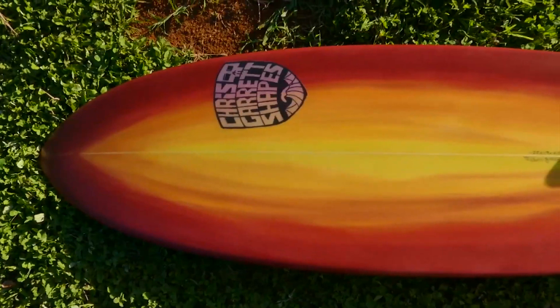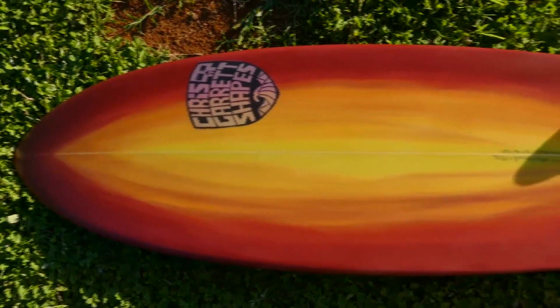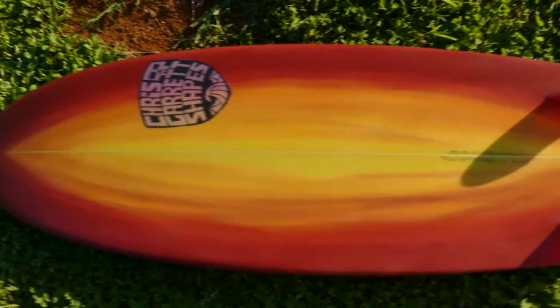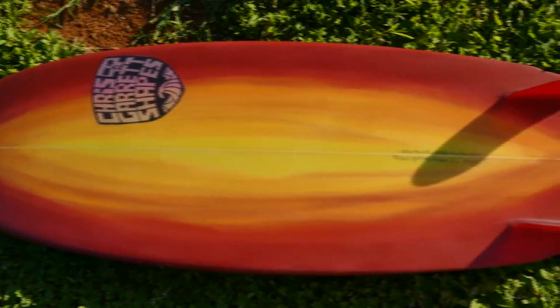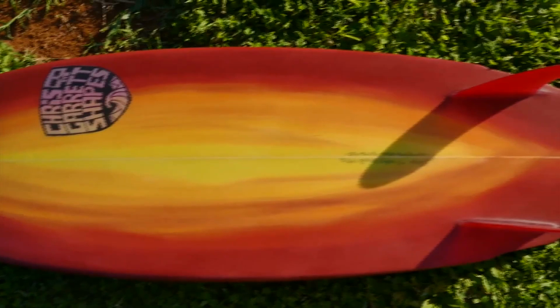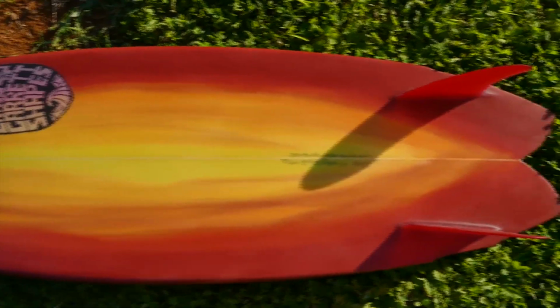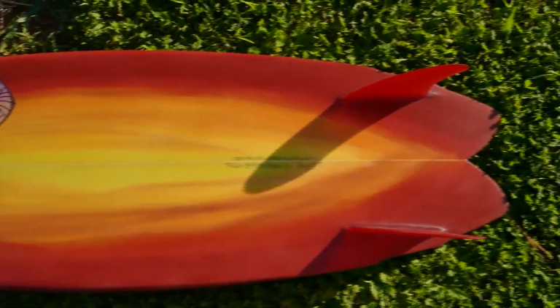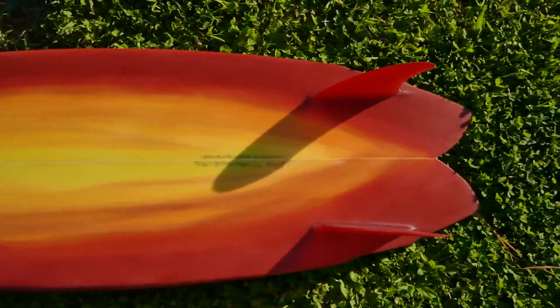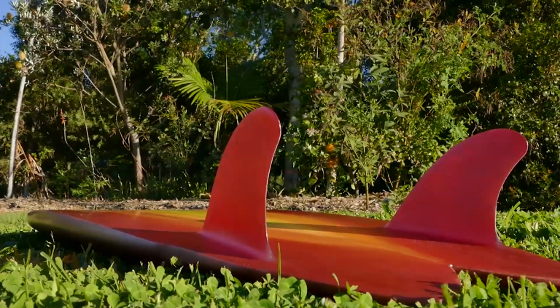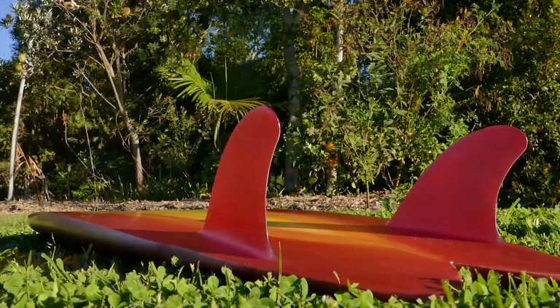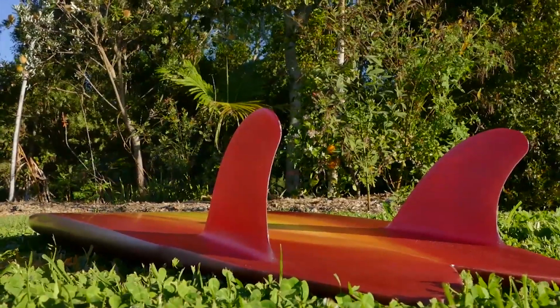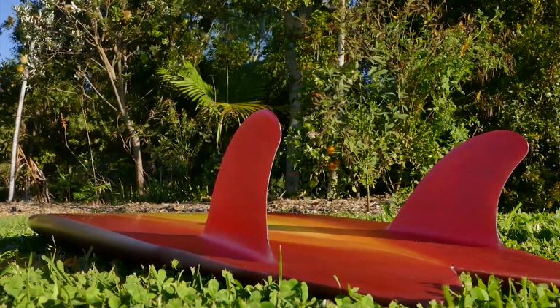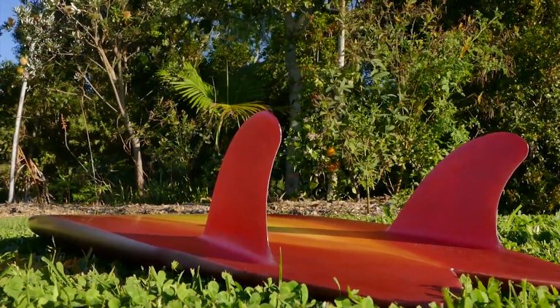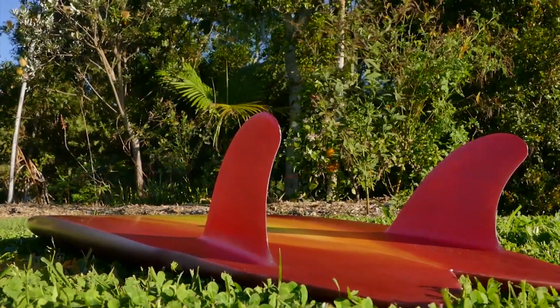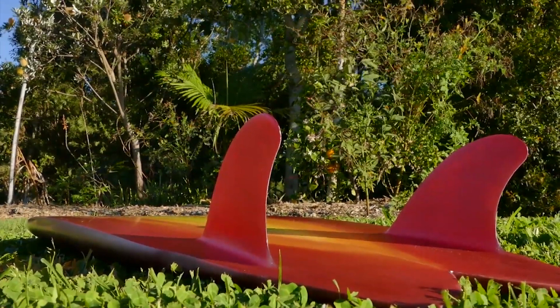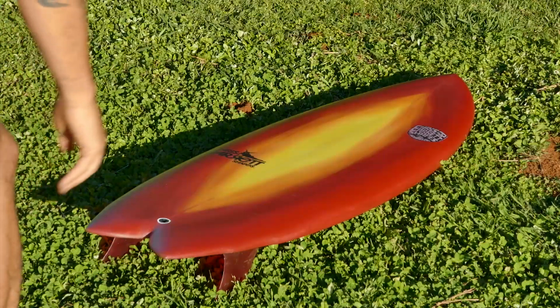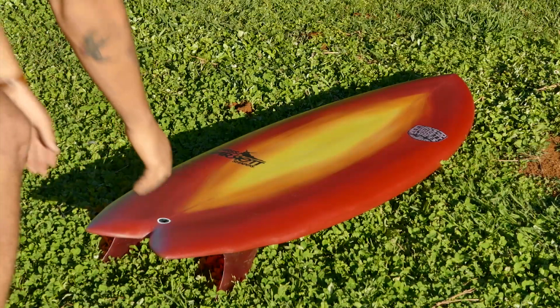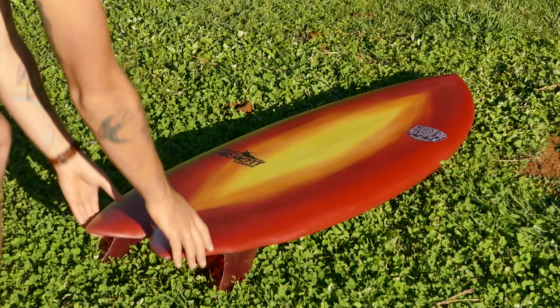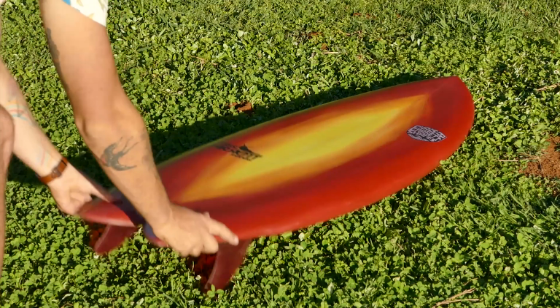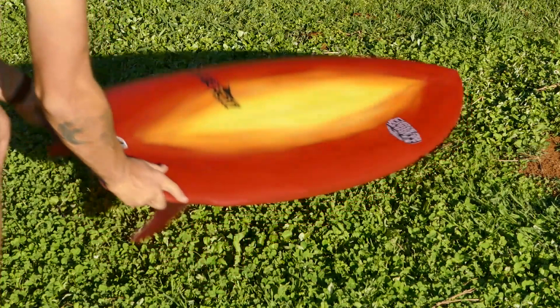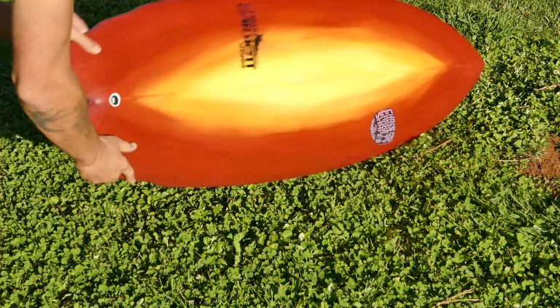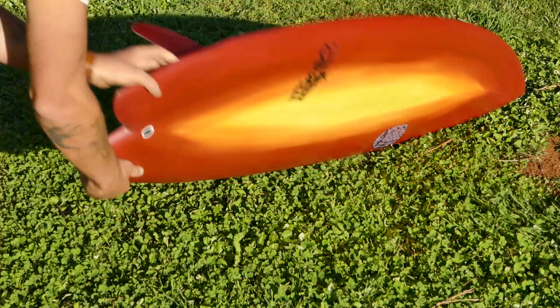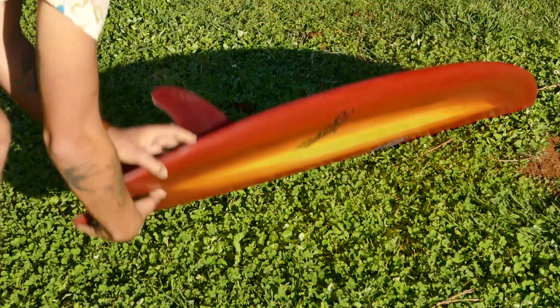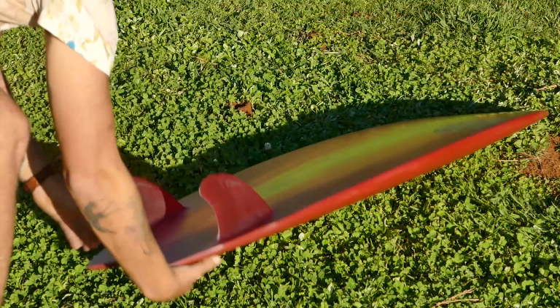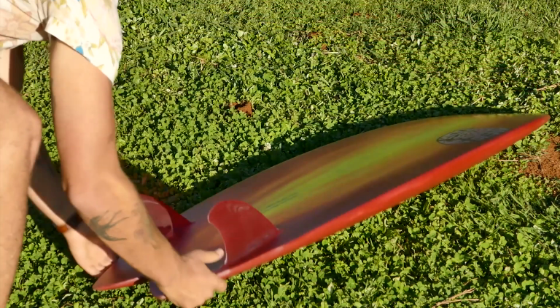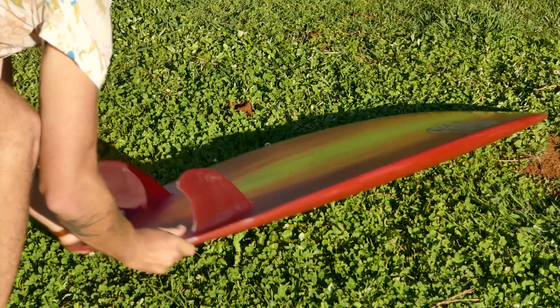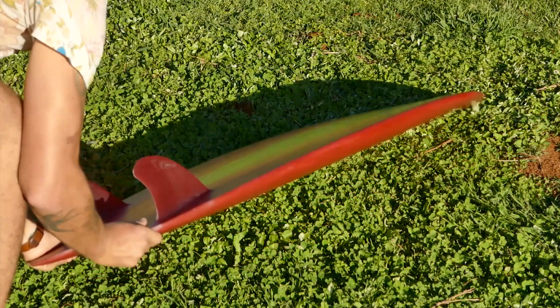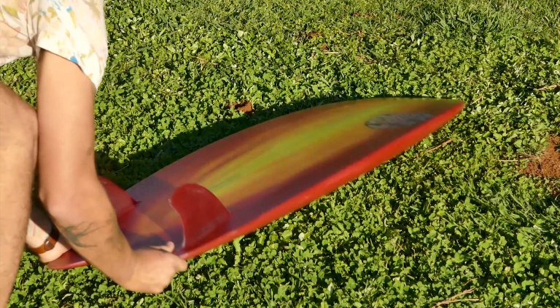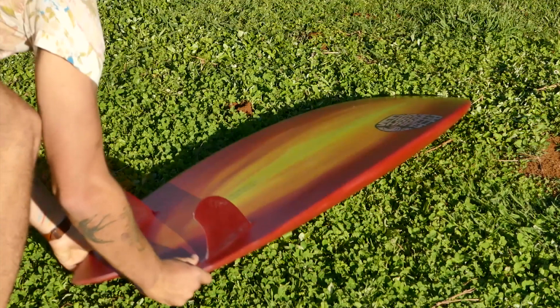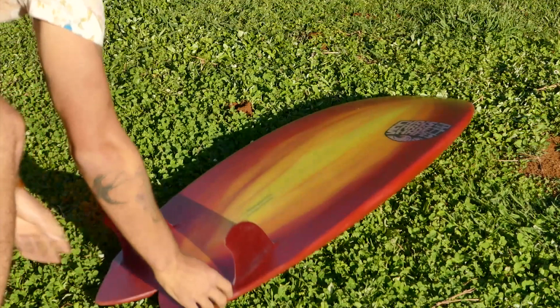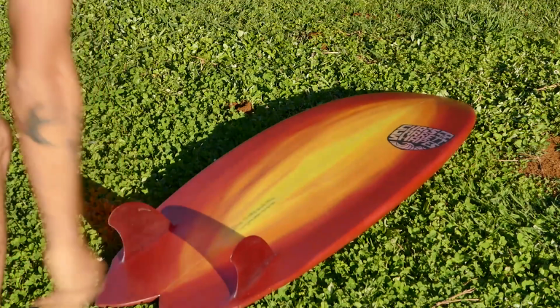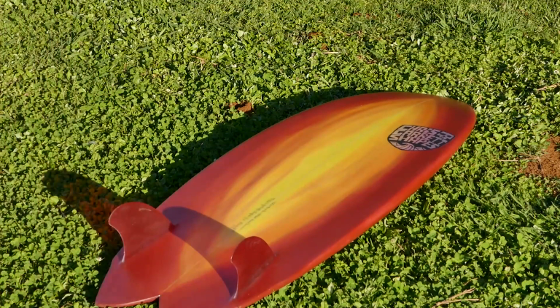Quite often with the boards I've ridden in this style, they feel a little wide under your front foot. This alleviates that so that you're actually quite narrow under your front foot and they feel nice and reactive, but they still have the width in the nose and the tail that paddle you in early and keep you going down the line when you need to.